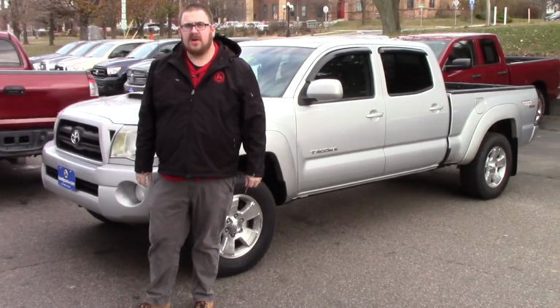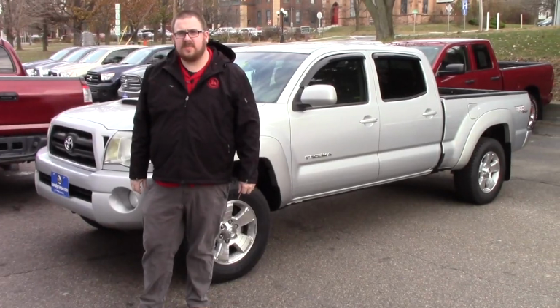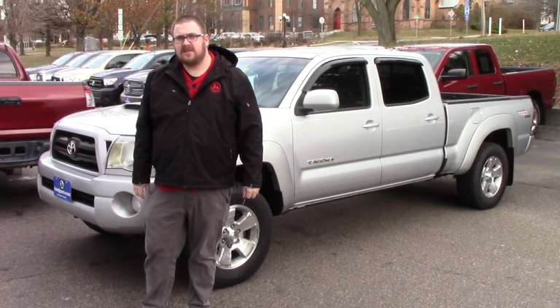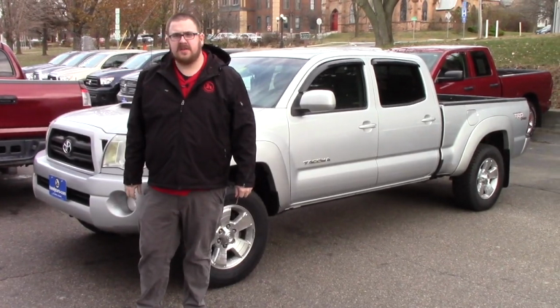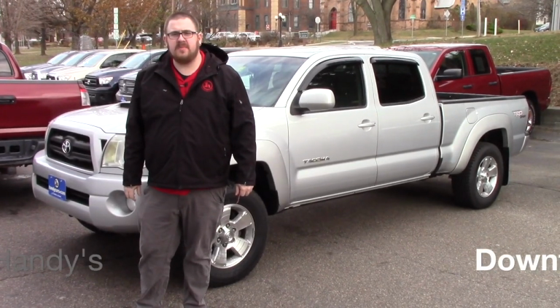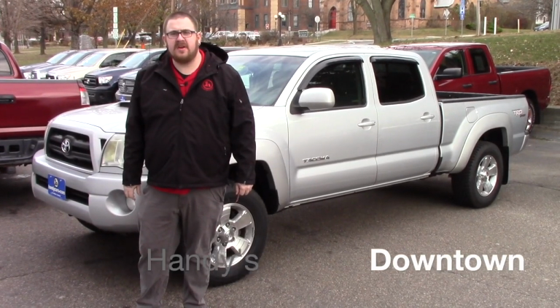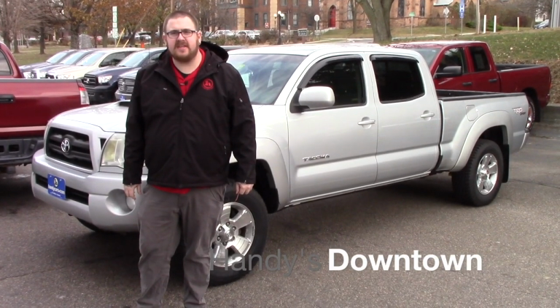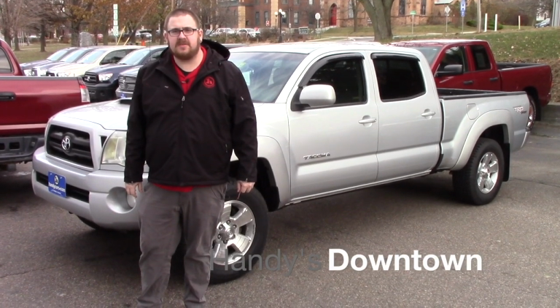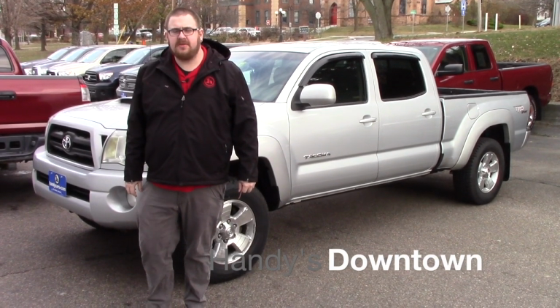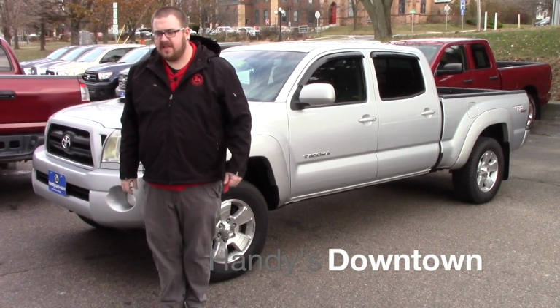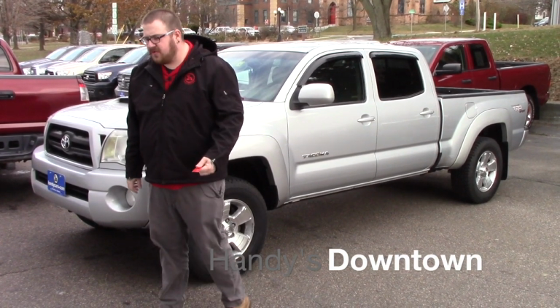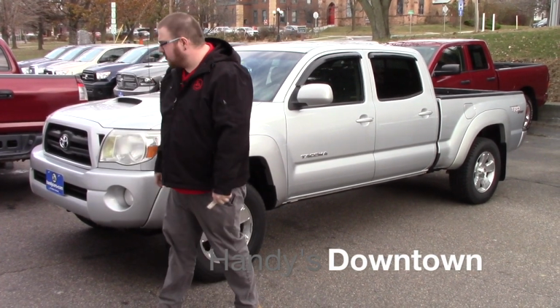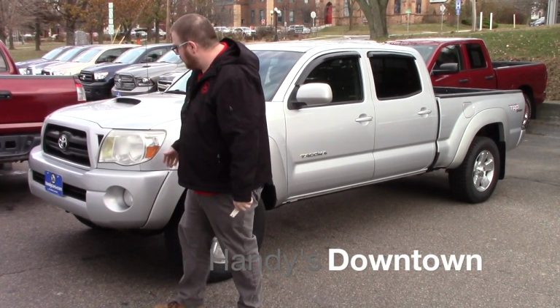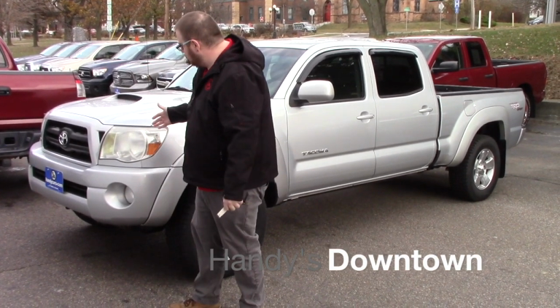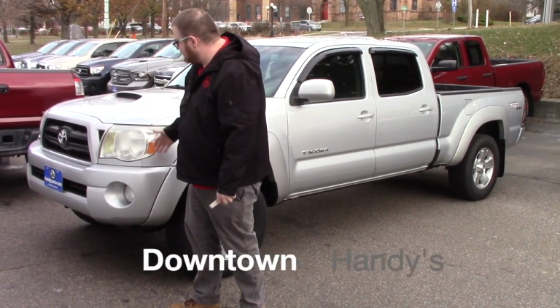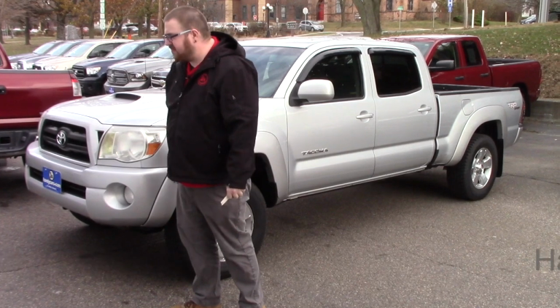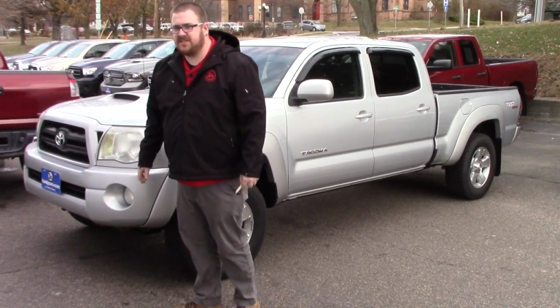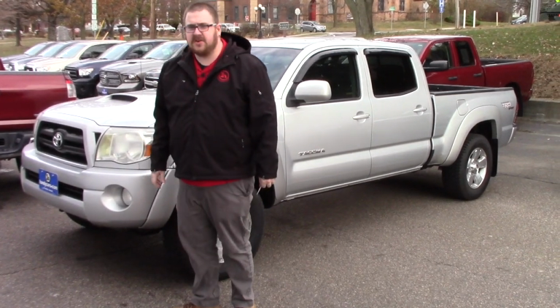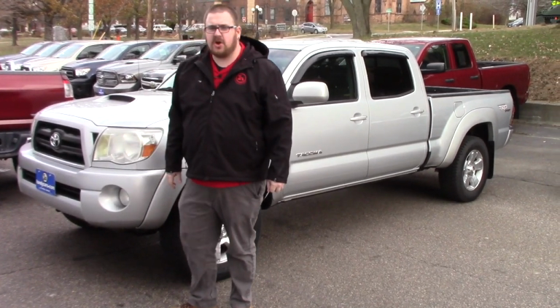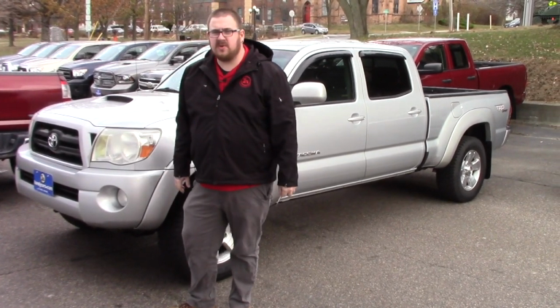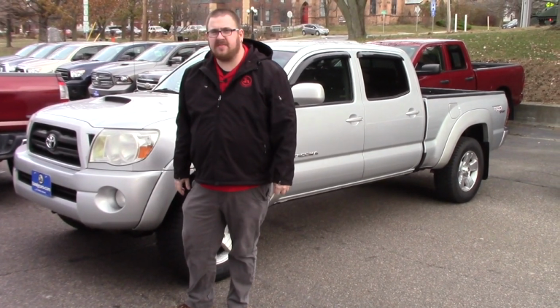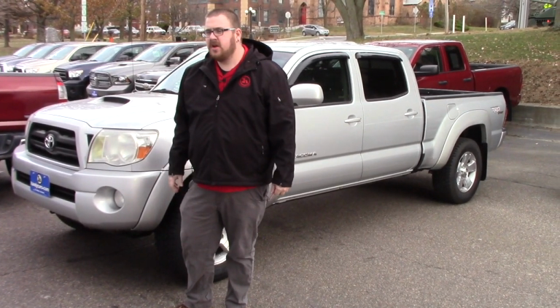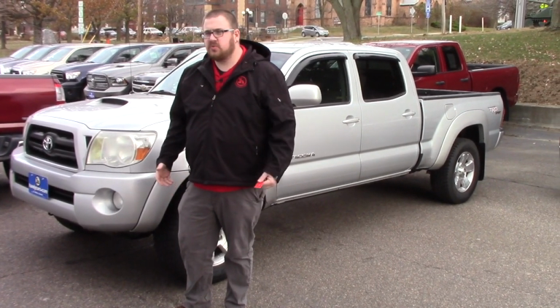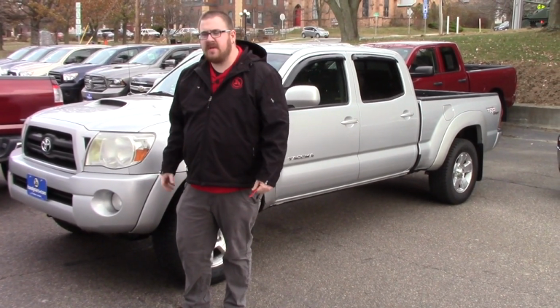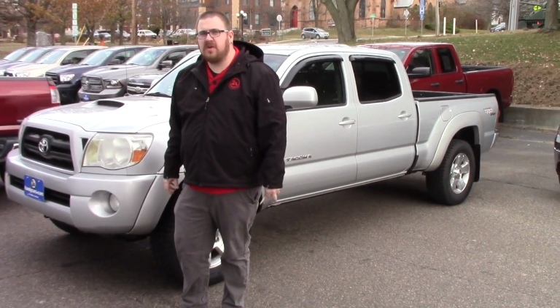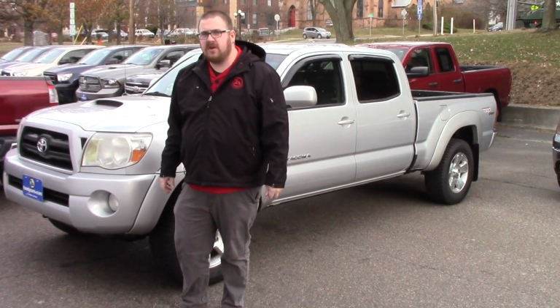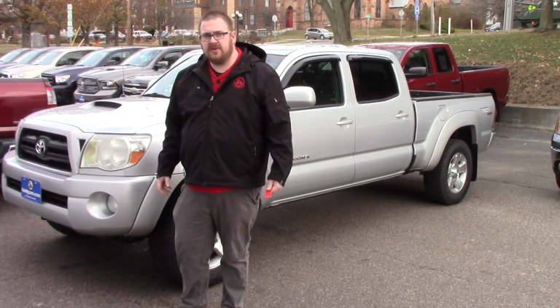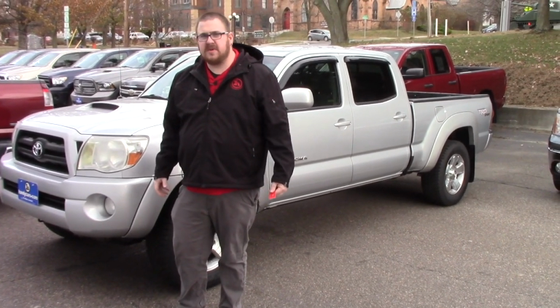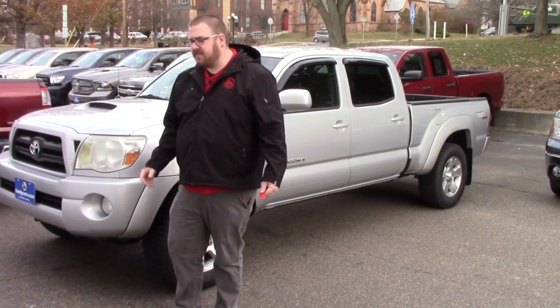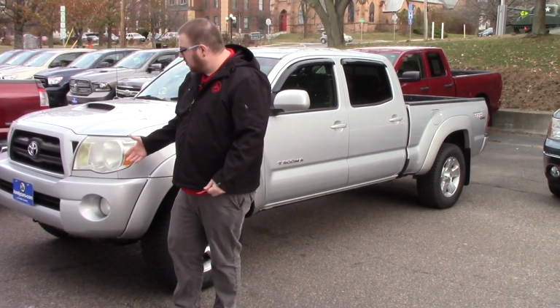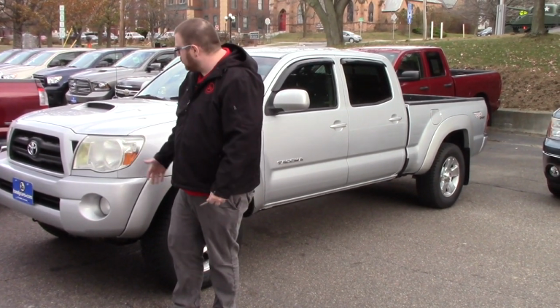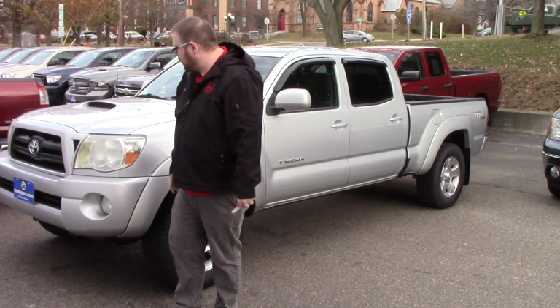Hello Isabella, Nick Lambert here at Handy's Downtown. Thank you for your inquiry on this 2007 TRD Tacoma that we have here. Just wanted to make a quick video to introduce myself and to go over the truck with you.